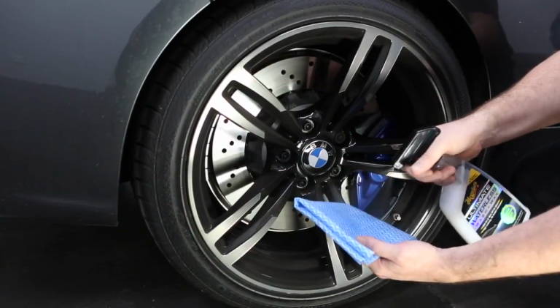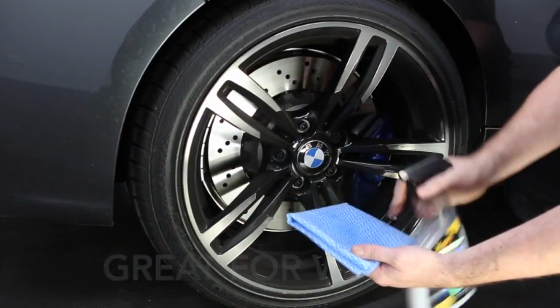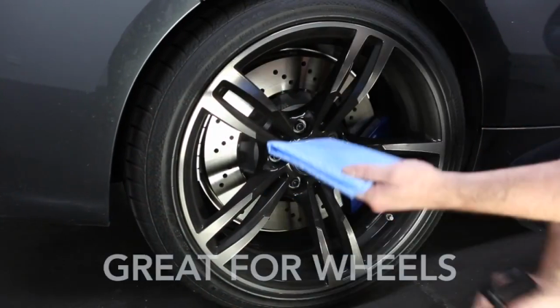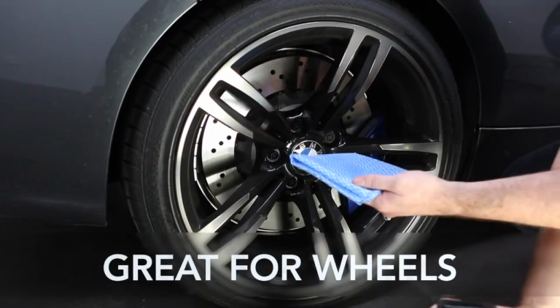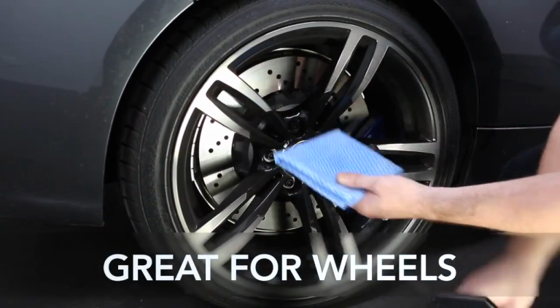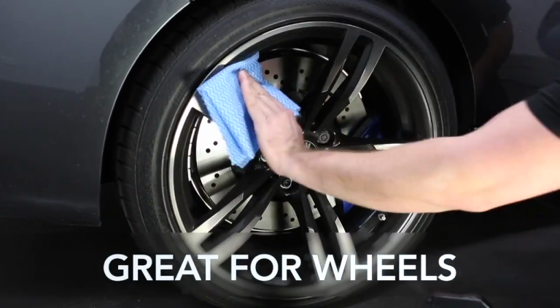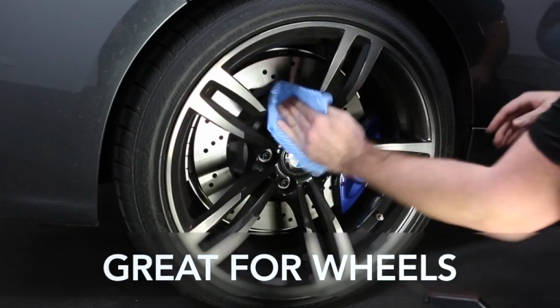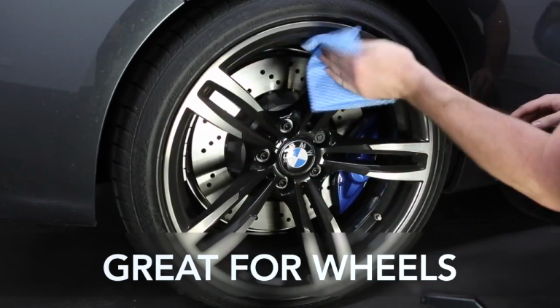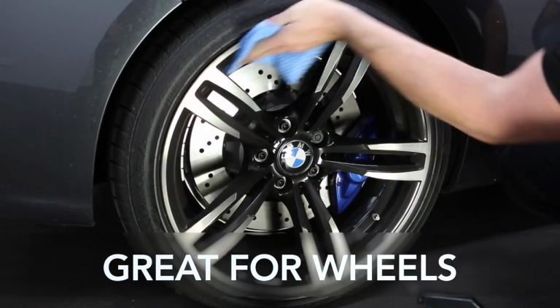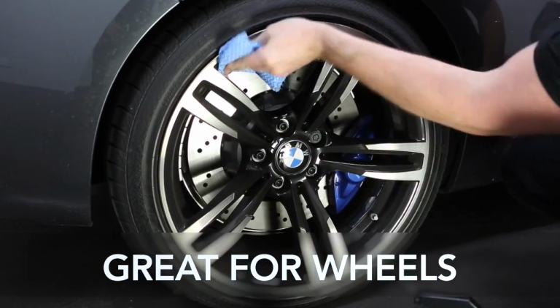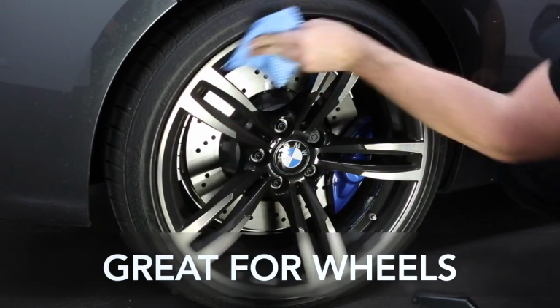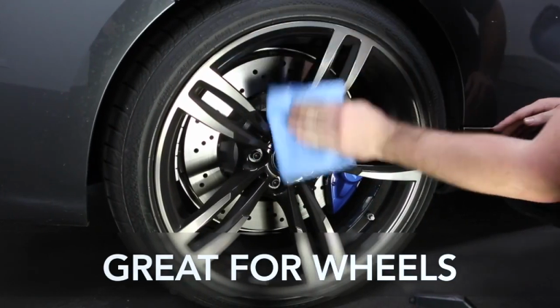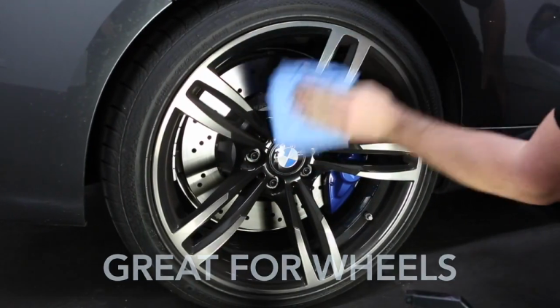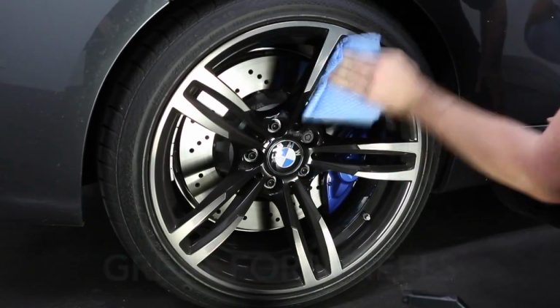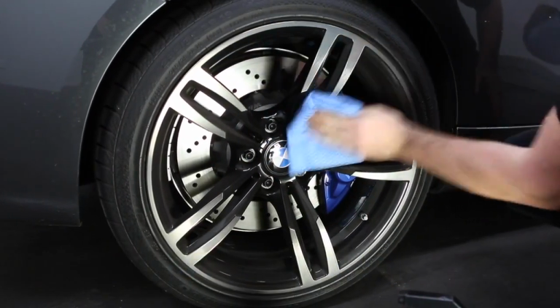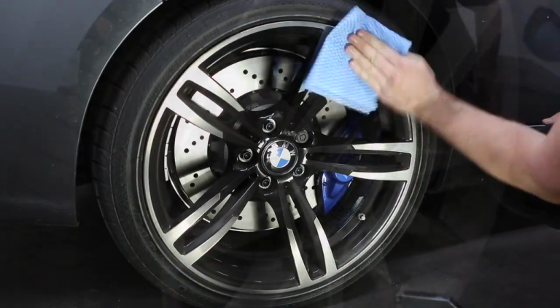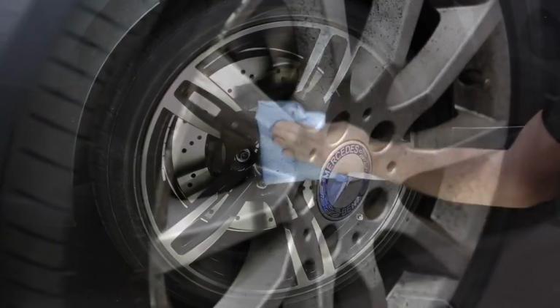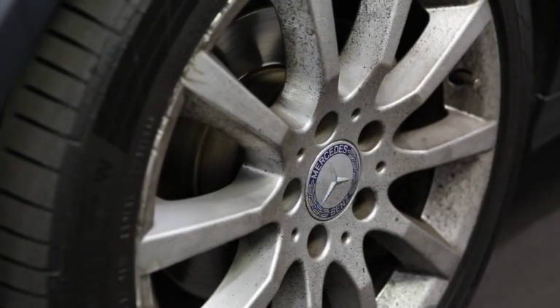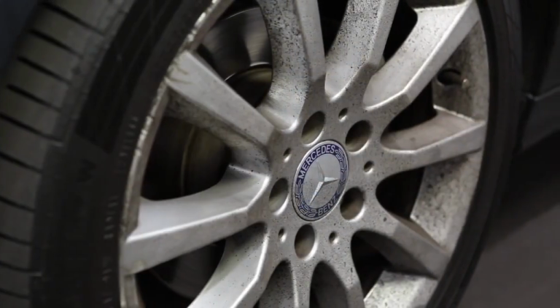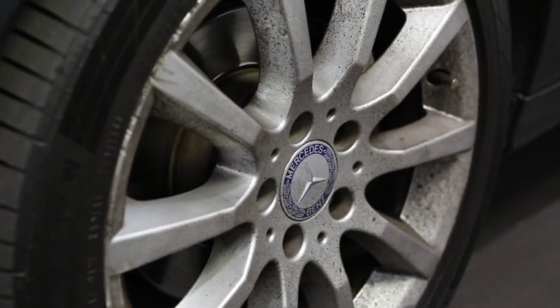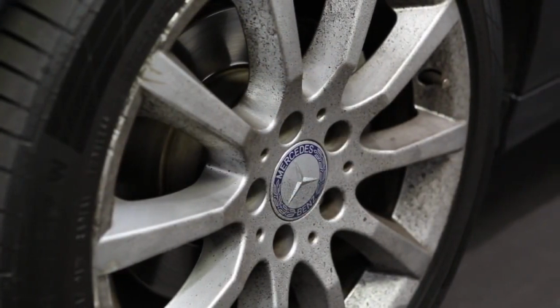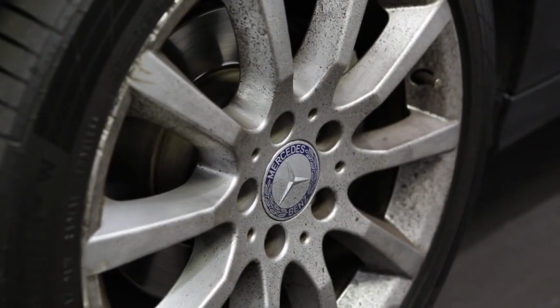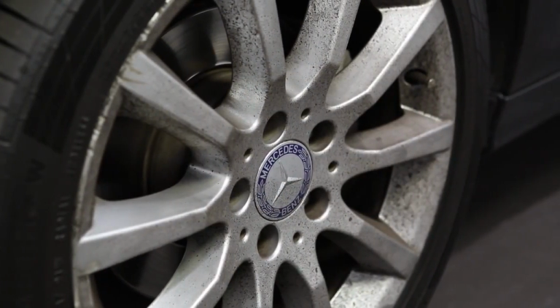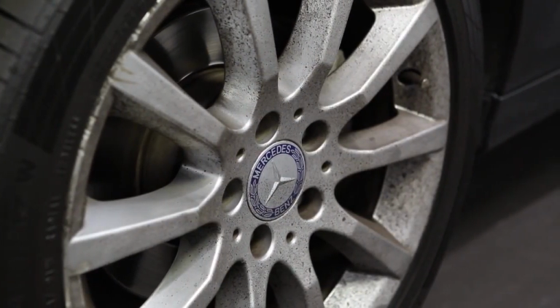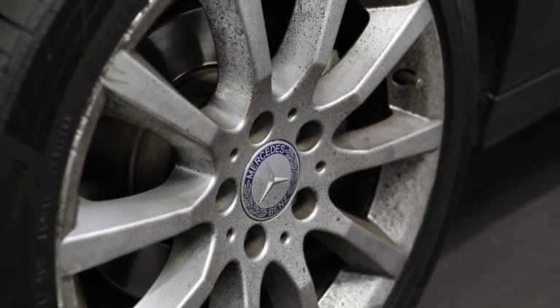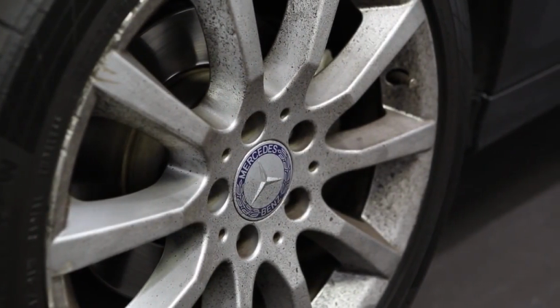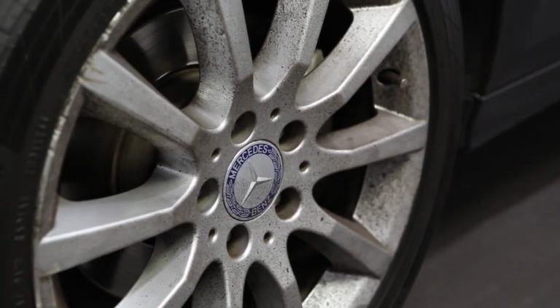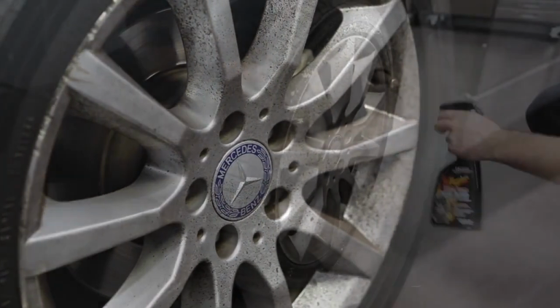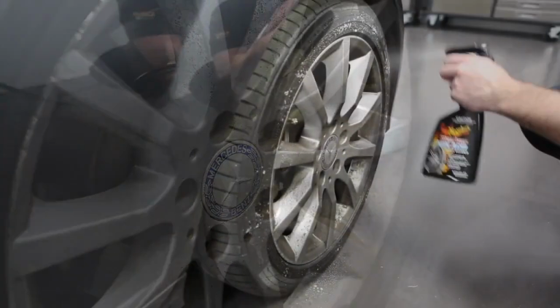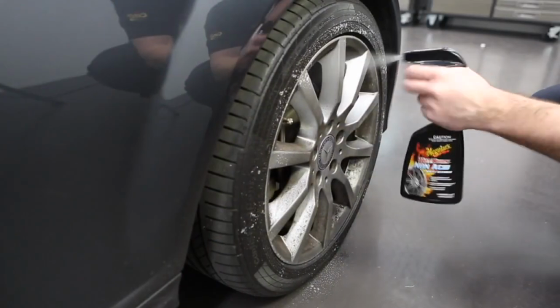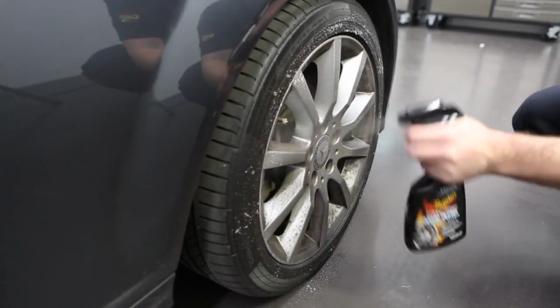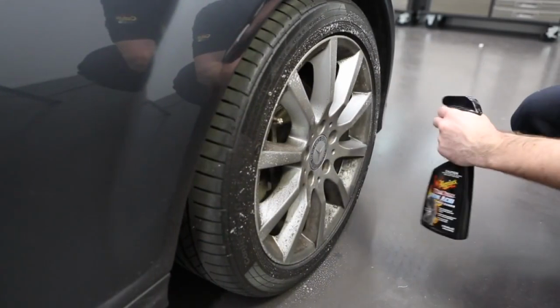Waterless Wash & Wax is also great for cleaning wheels, adding both shine and protection. This is particularly the case for painted wheels. Mind you, stubborn road grime and brake dust can be a real challenge, especially on neglected wheels.